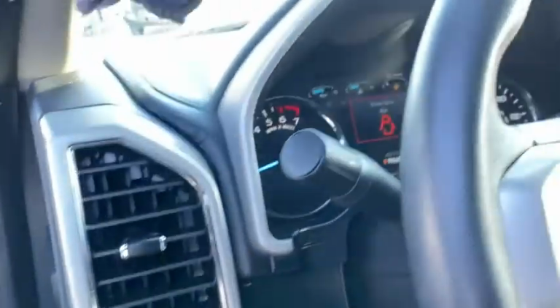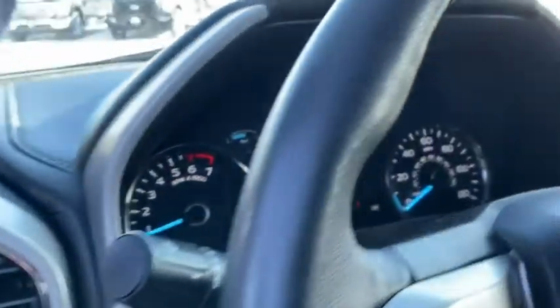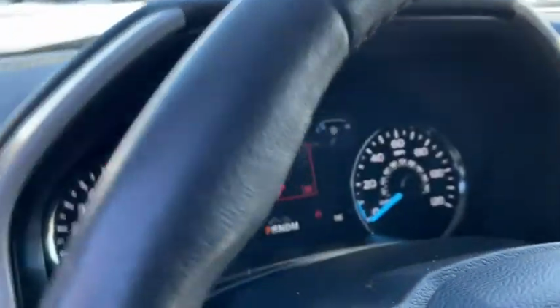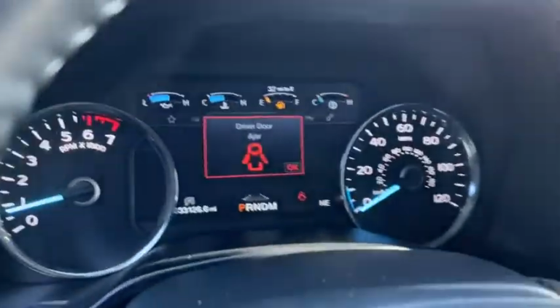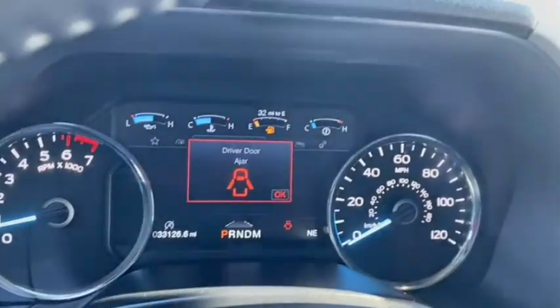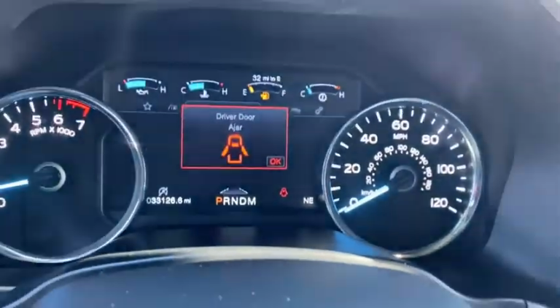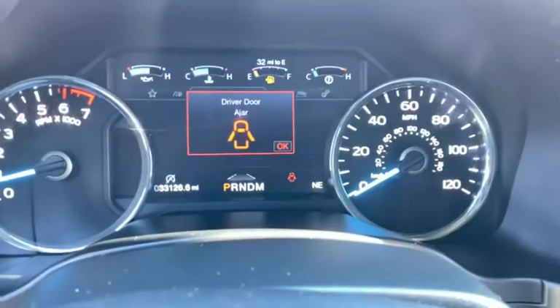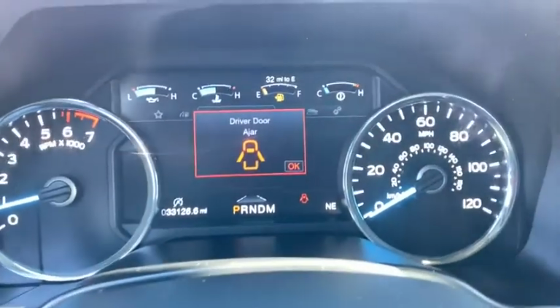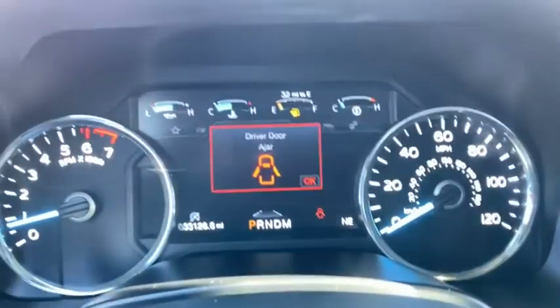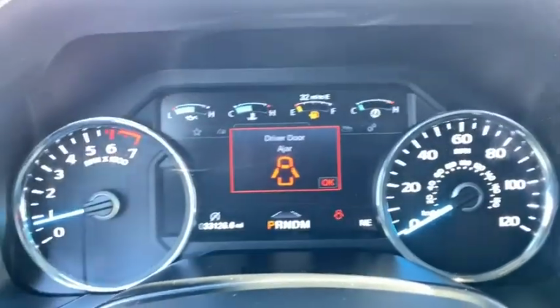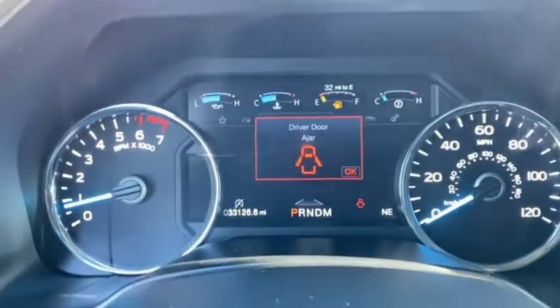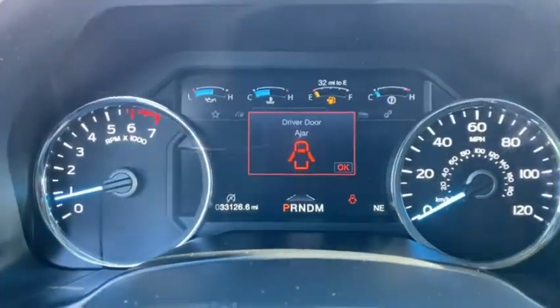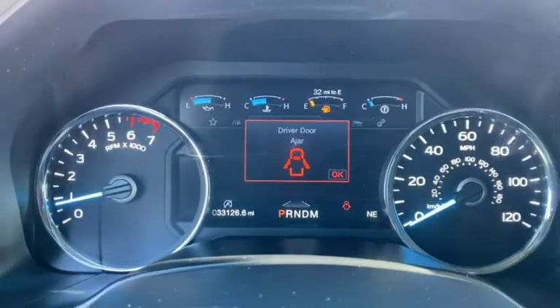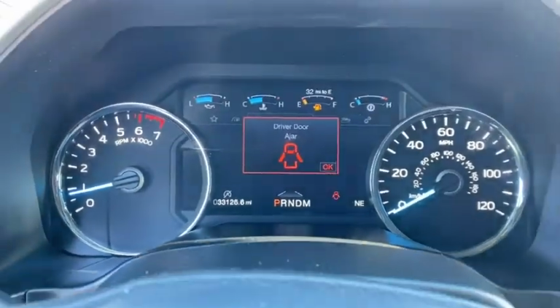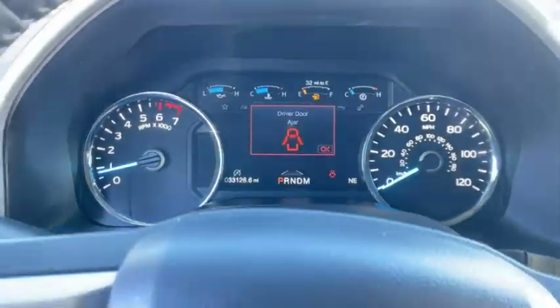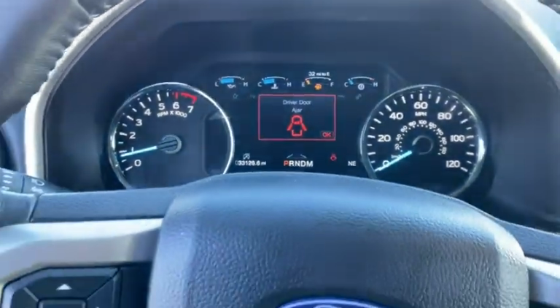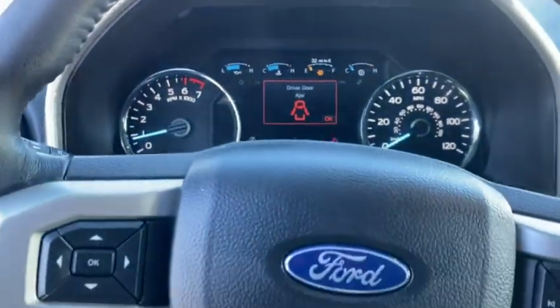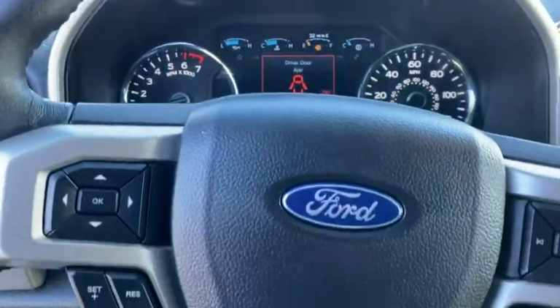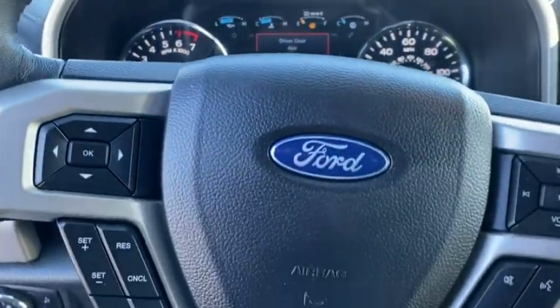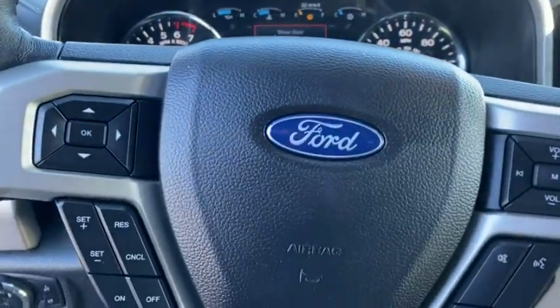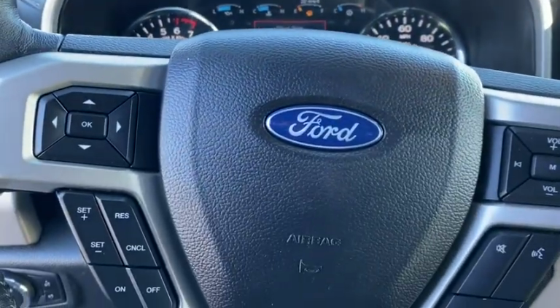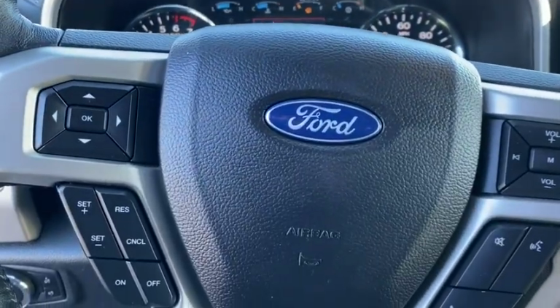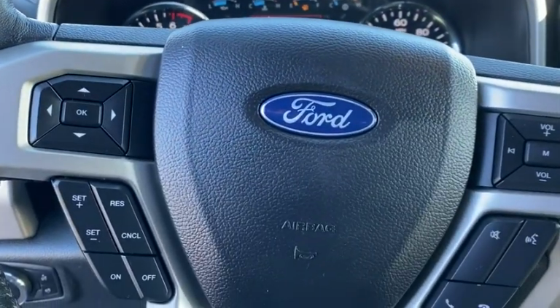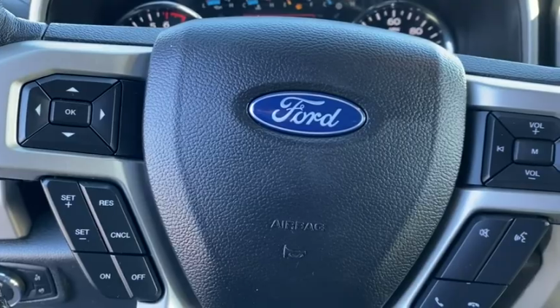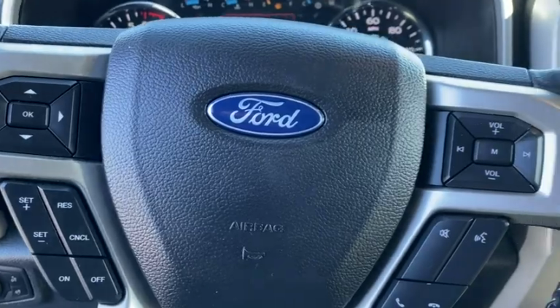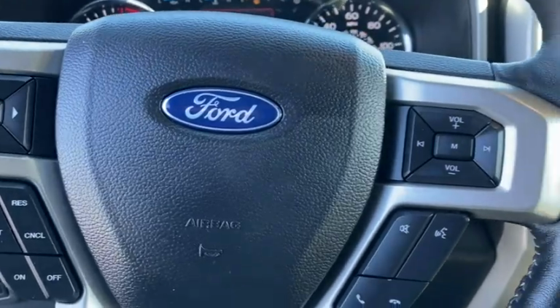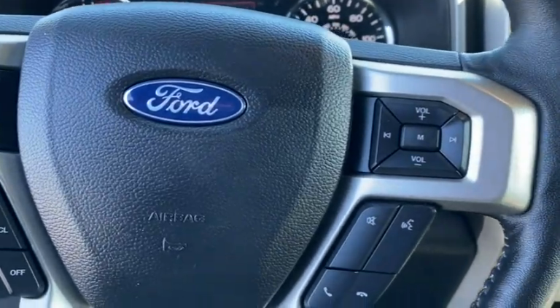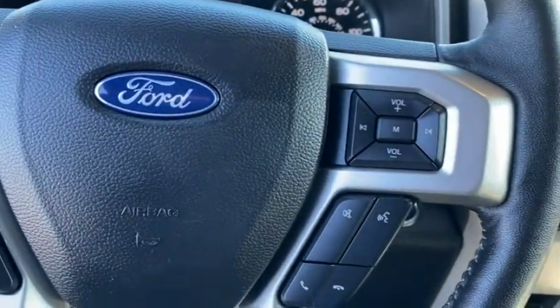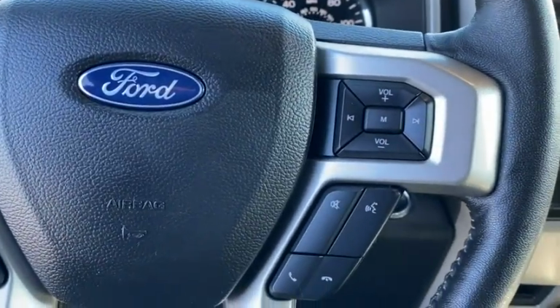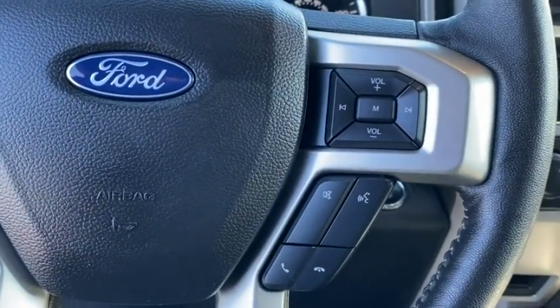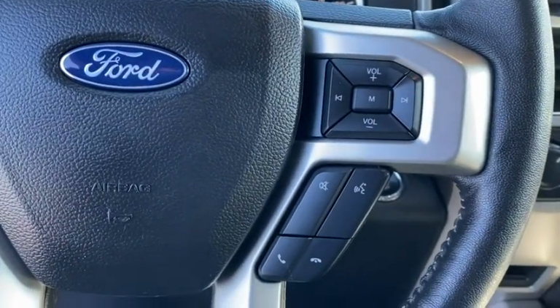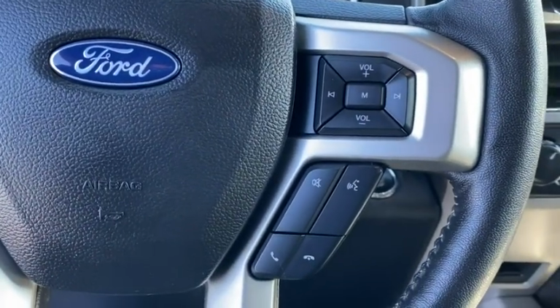Power windows. Compass. Security system. Trip computer. Fog lights. Brake assist. Remote keyless entry. Panic alarm. Tachometer.